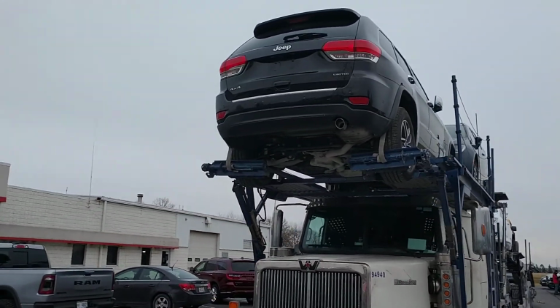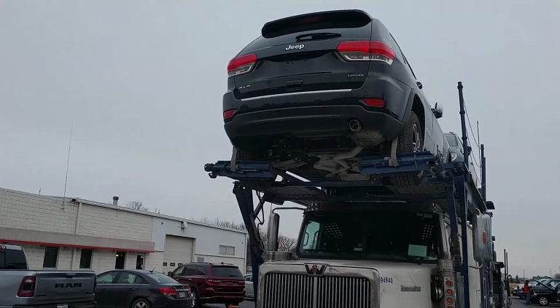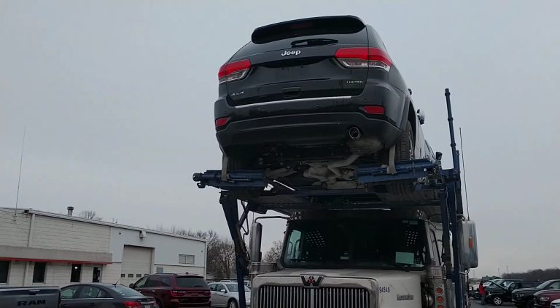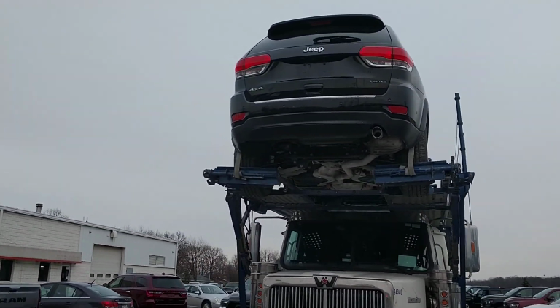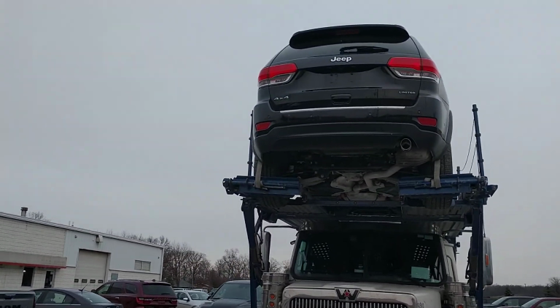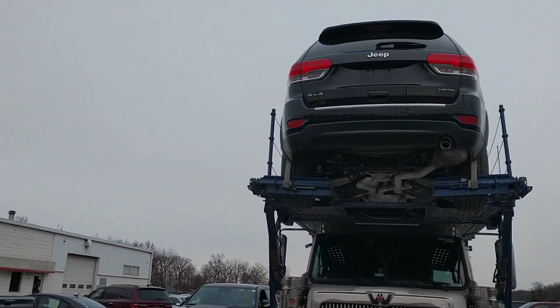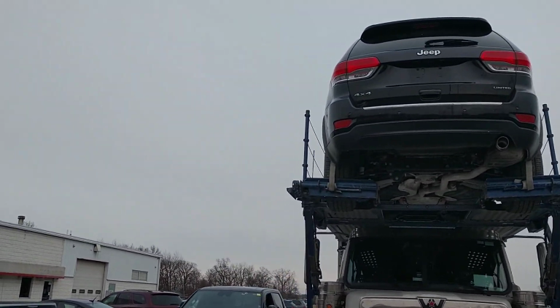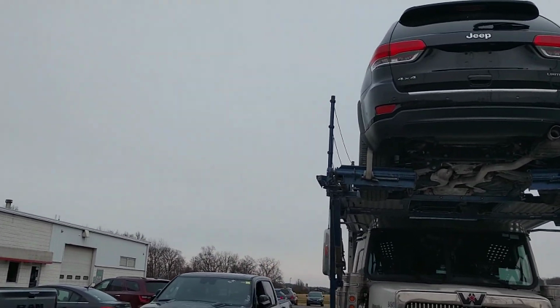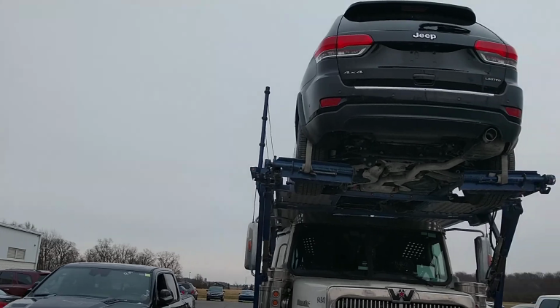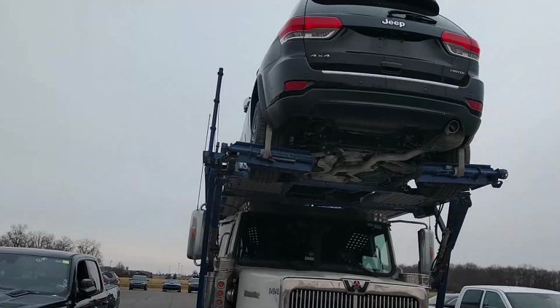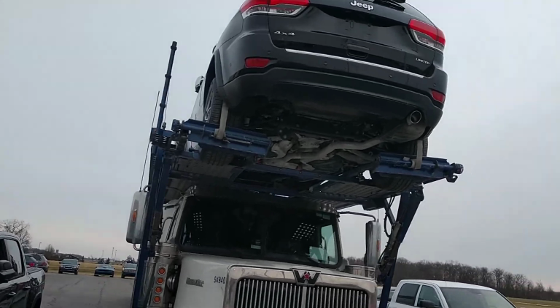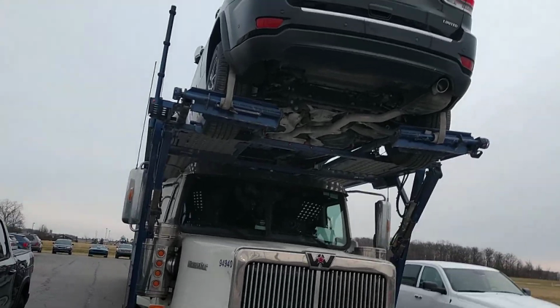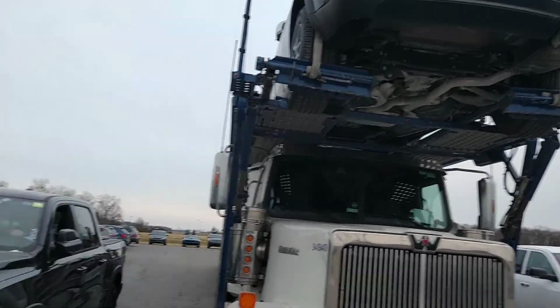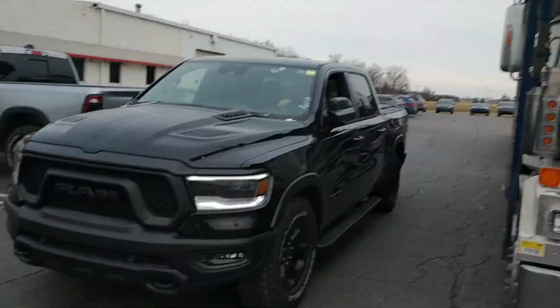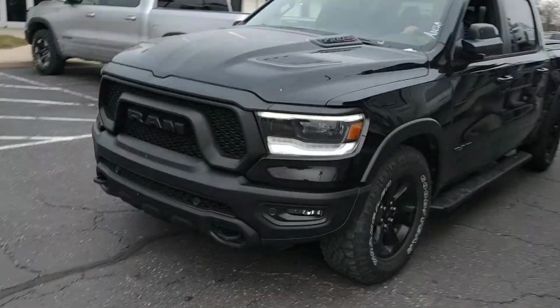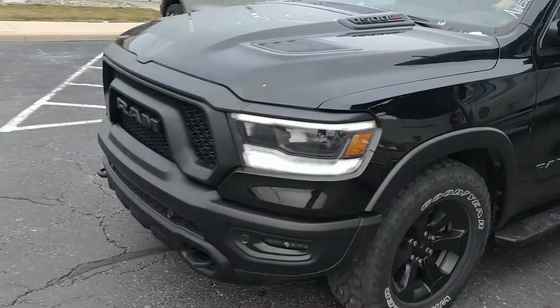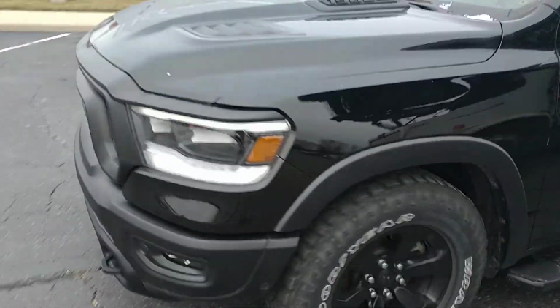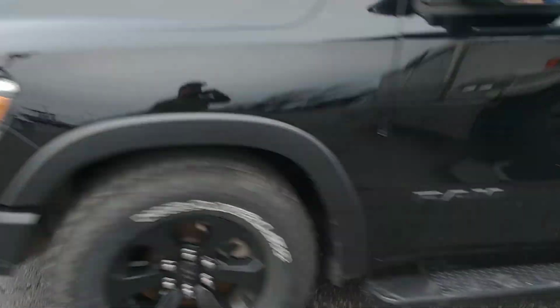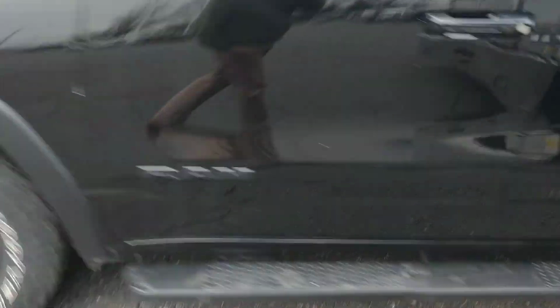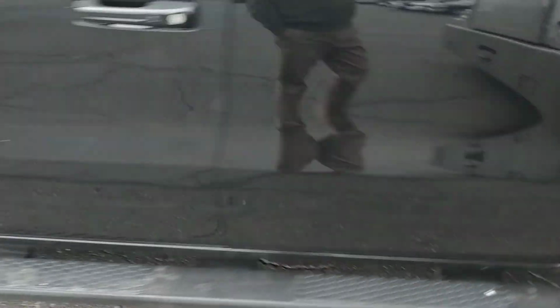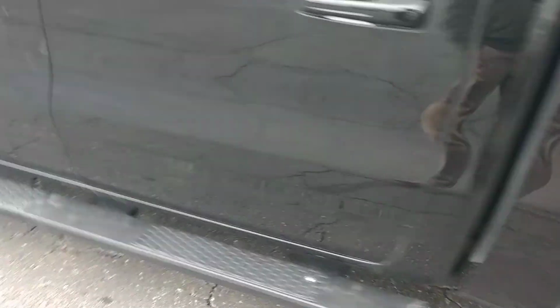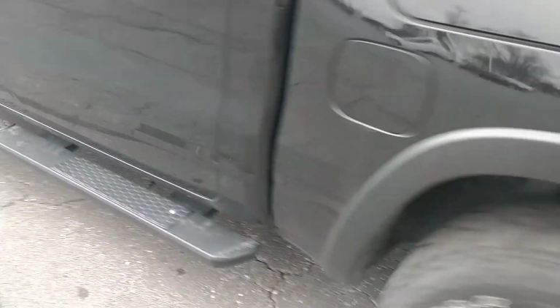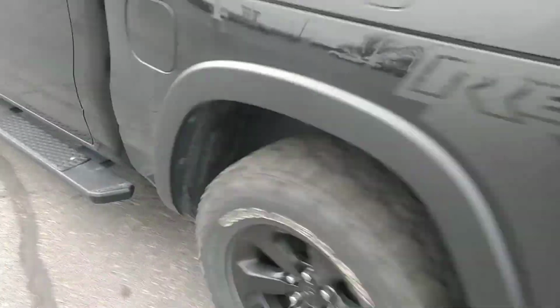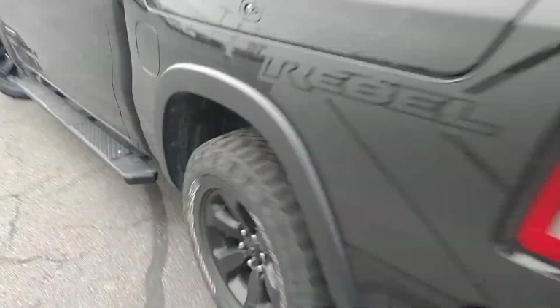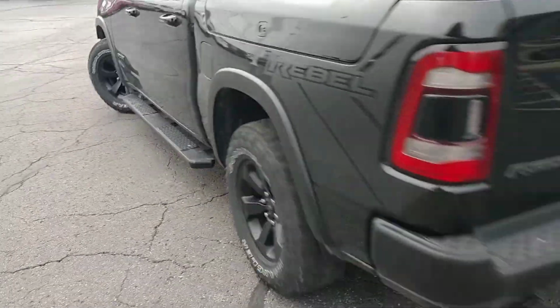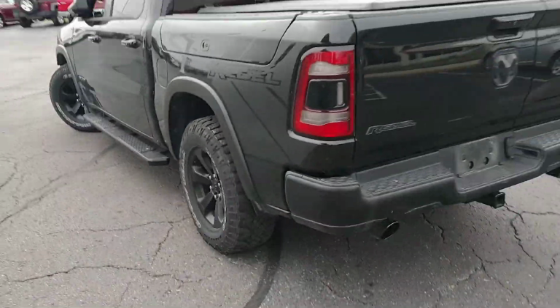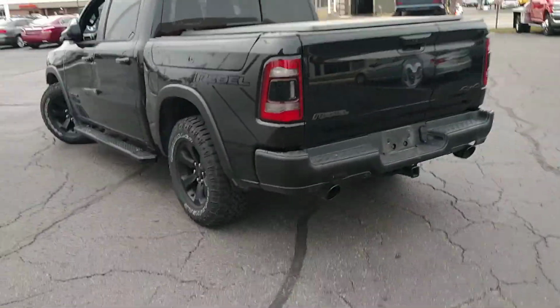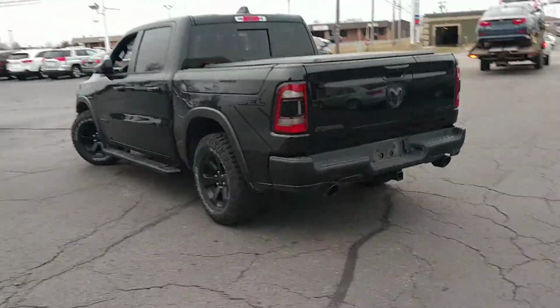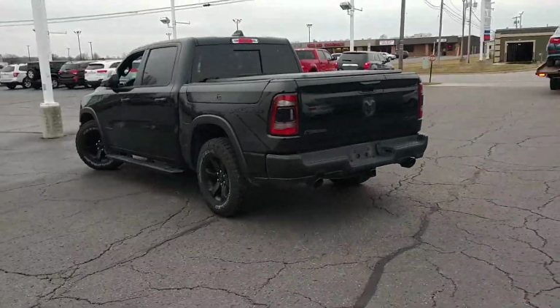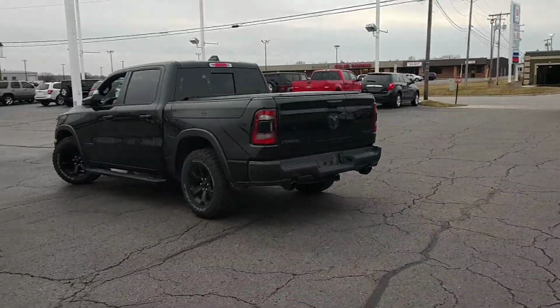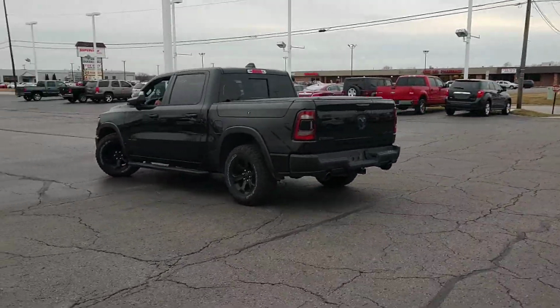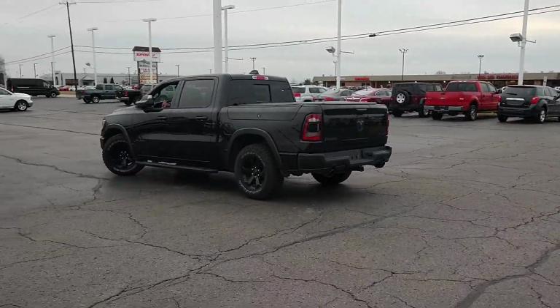Looks like this Grand Cherokee on the back here is a Limited. There's that Rebel — black on black, it's got the split tailgate there.